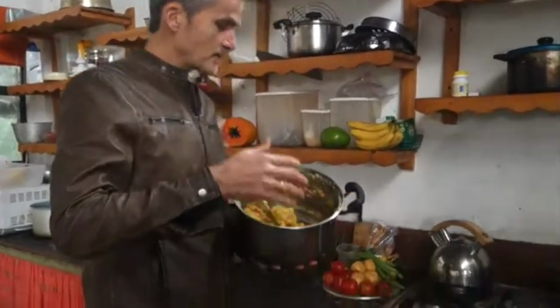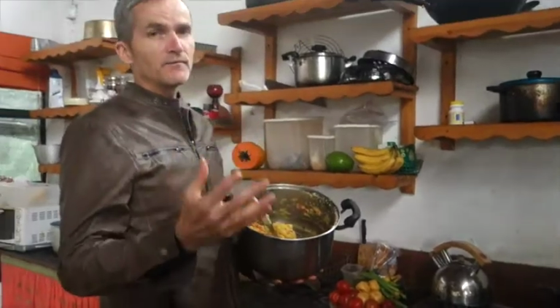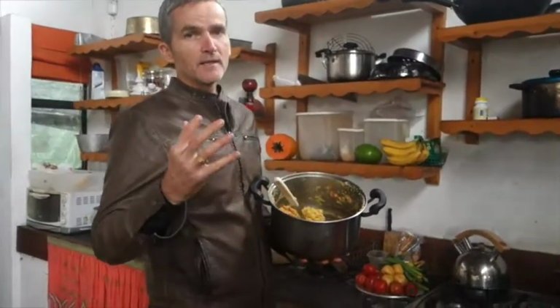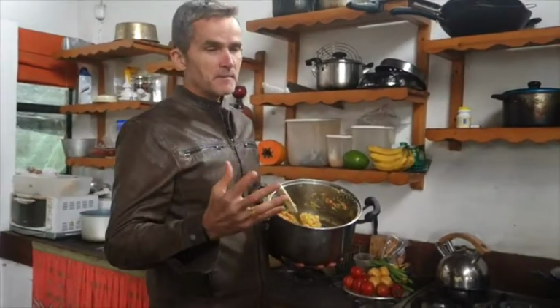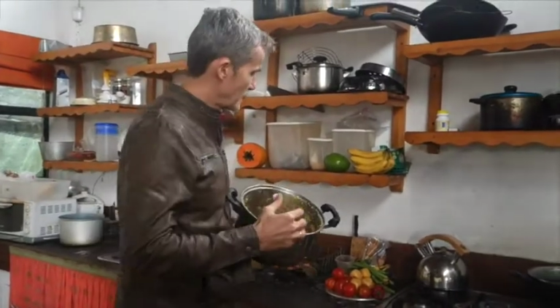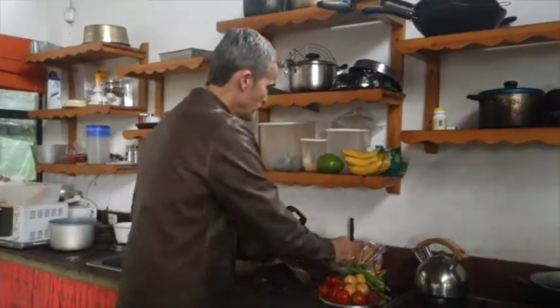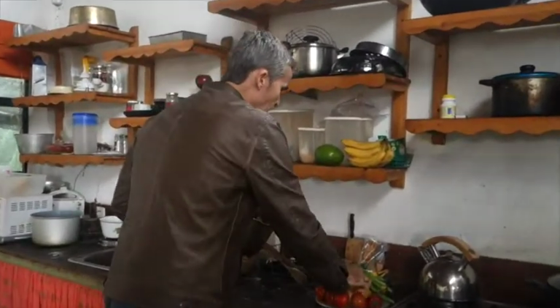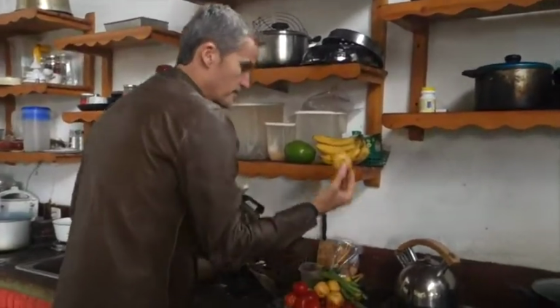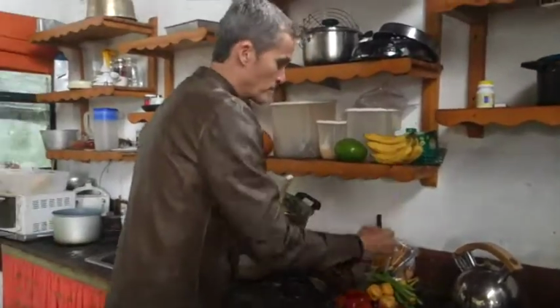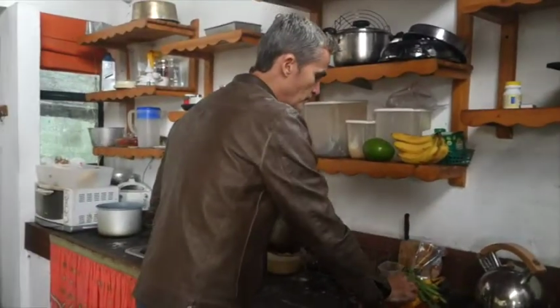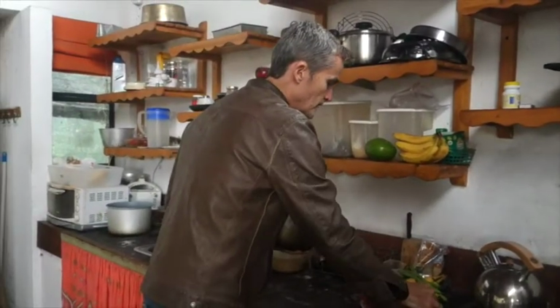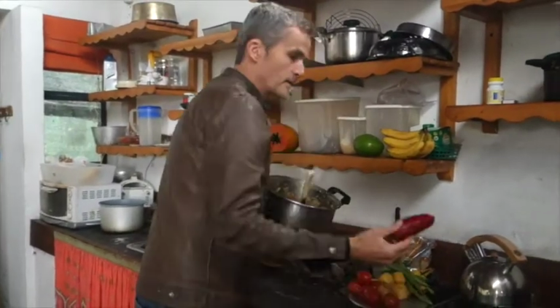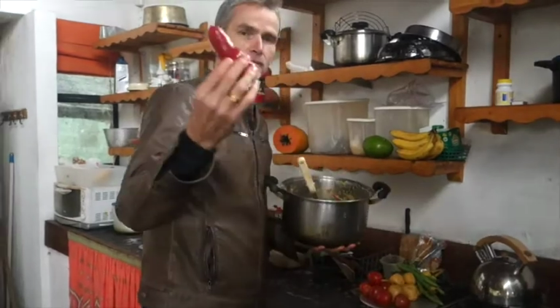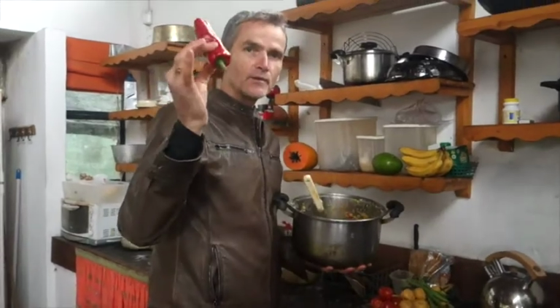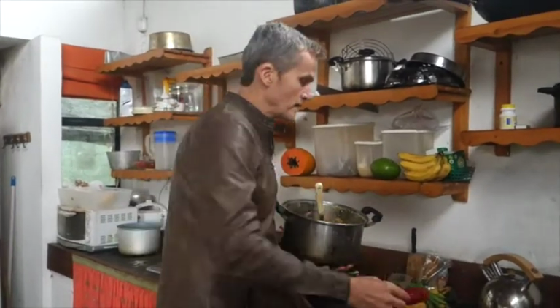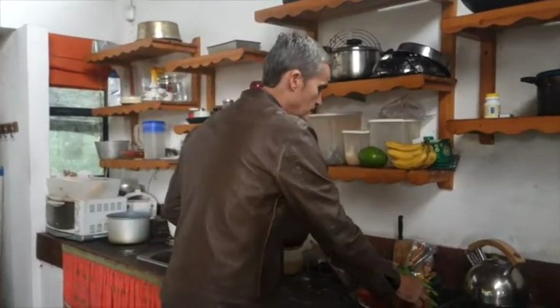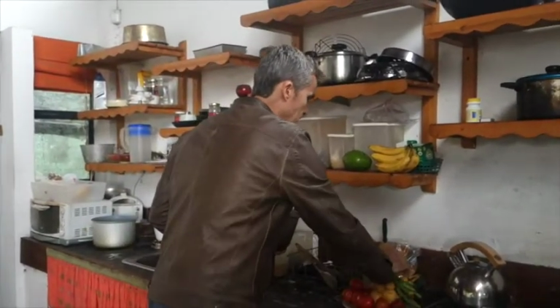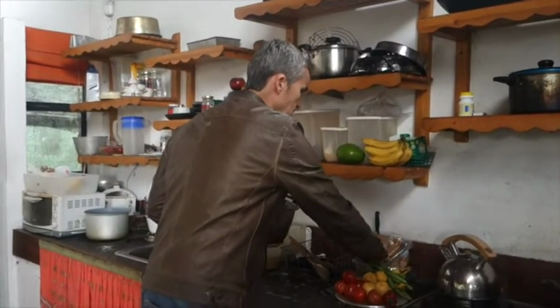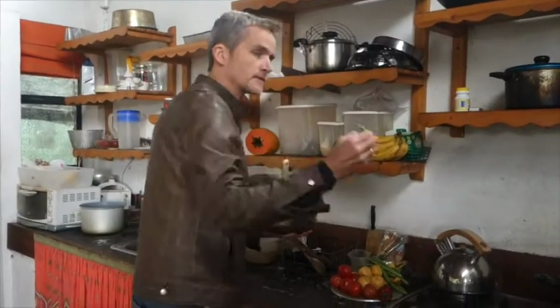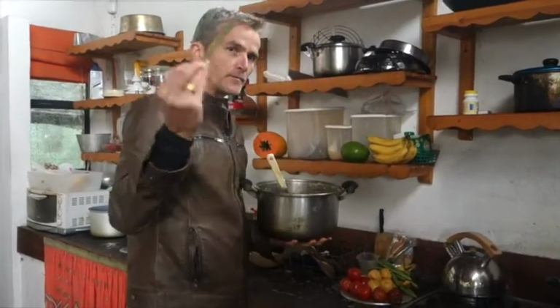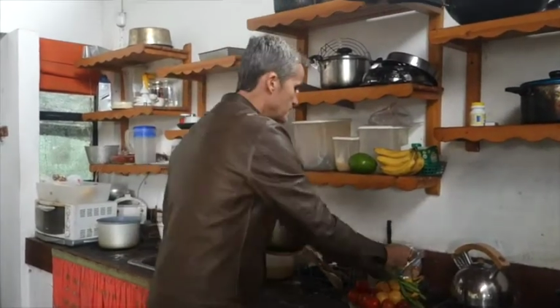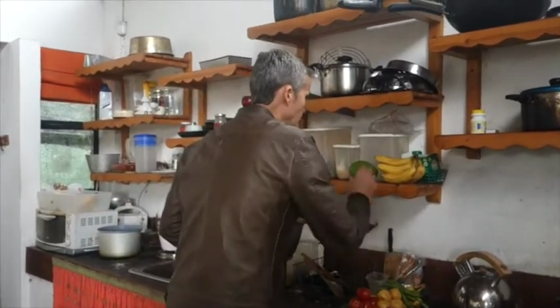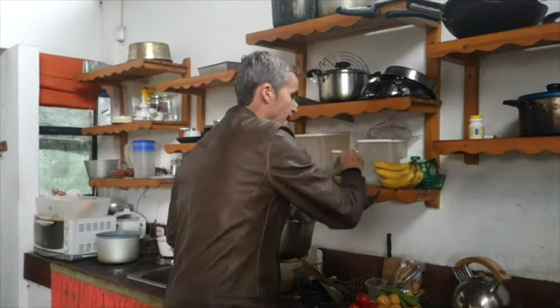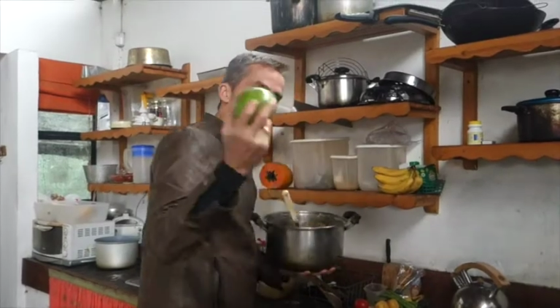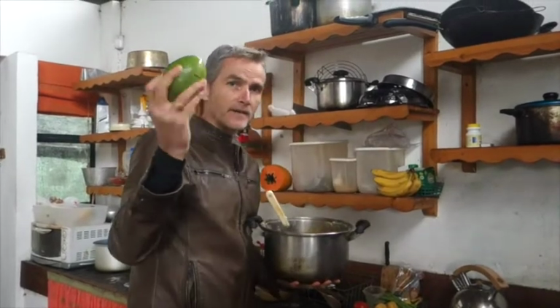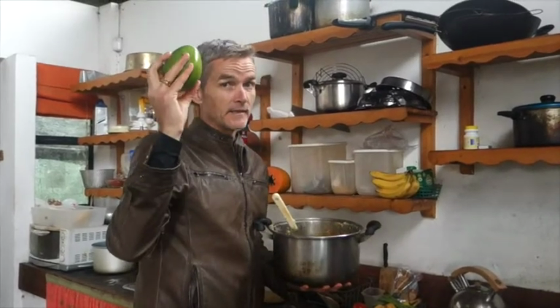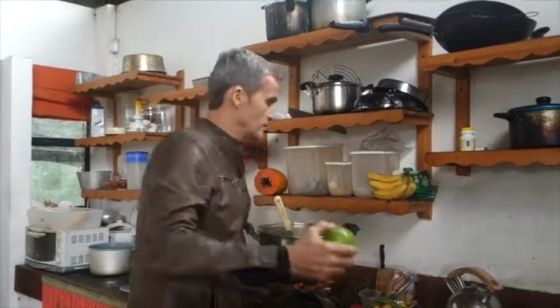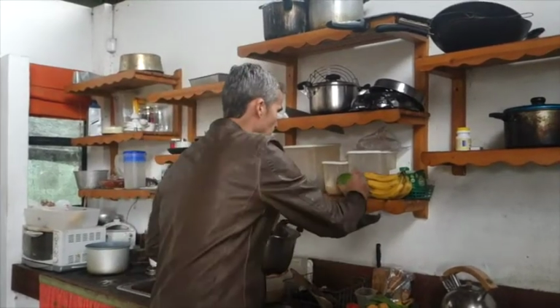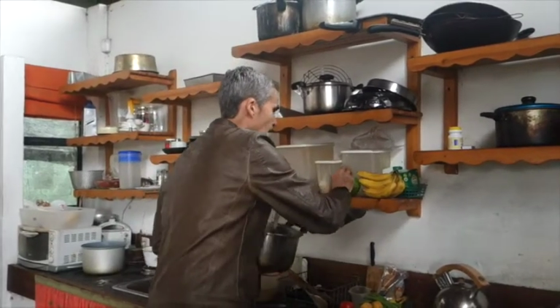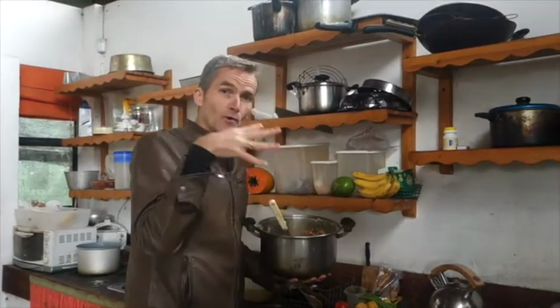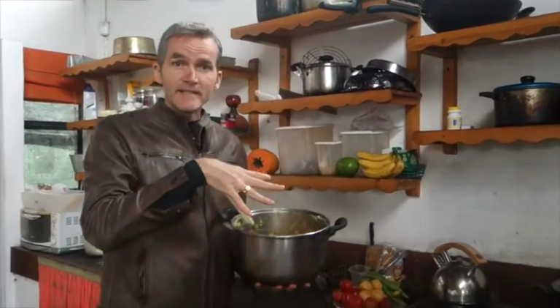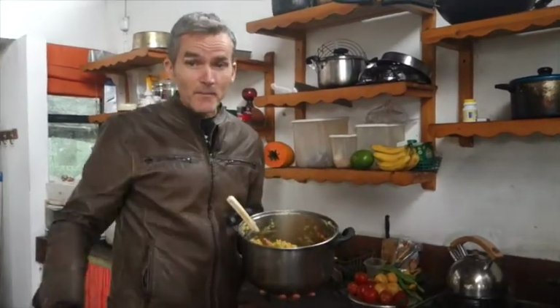We've got some beautiful Colombian potatoes — we've boiled those — lovely fresh organic red capsicum, some raw beans, and some avocados. These are the best avocados in the world, by the way, and that's all in here.